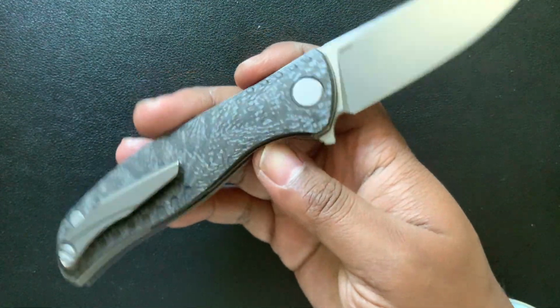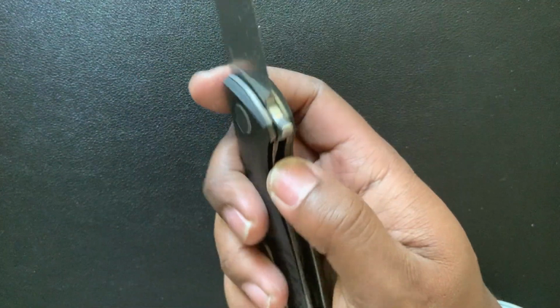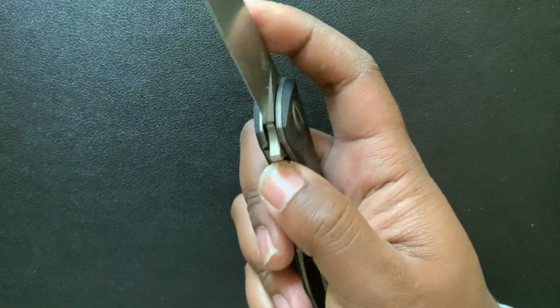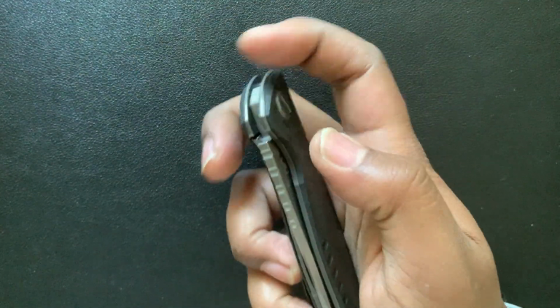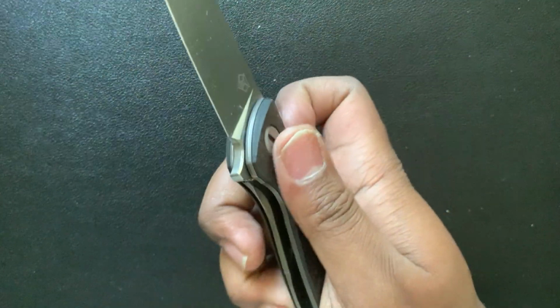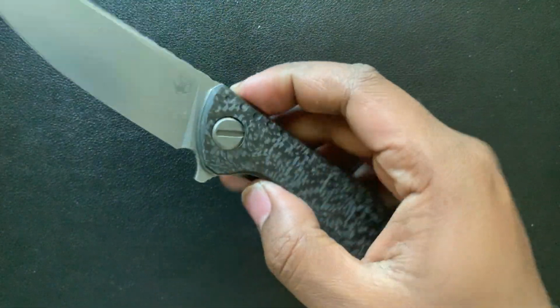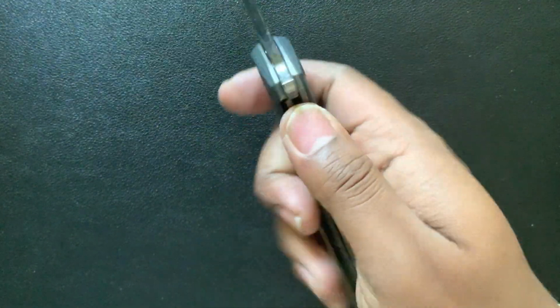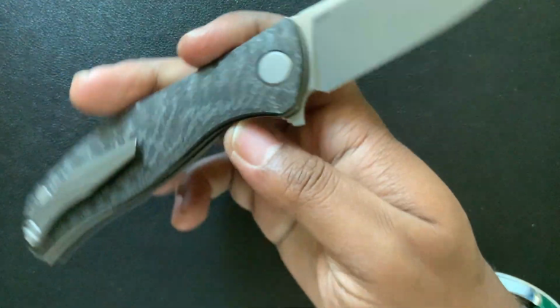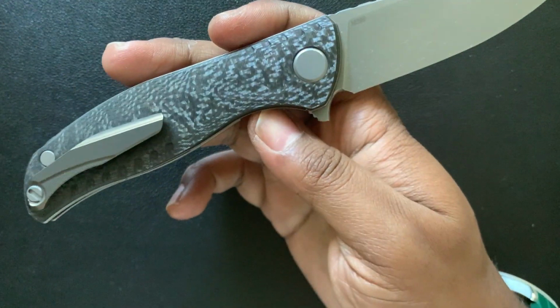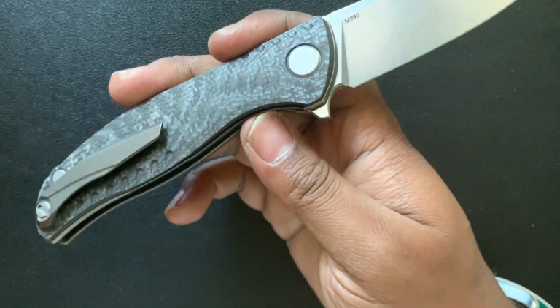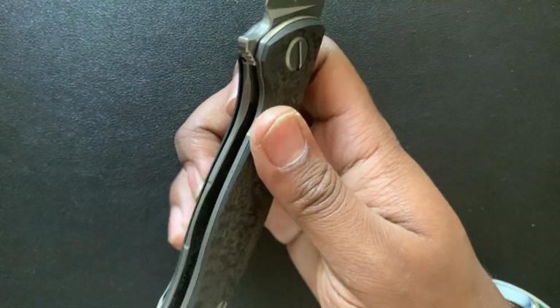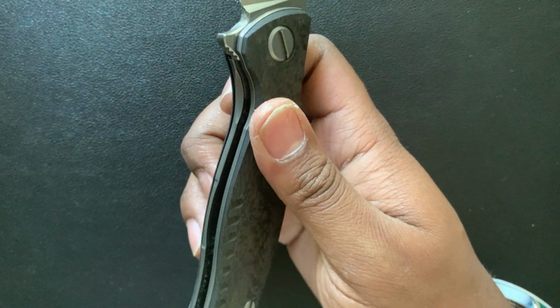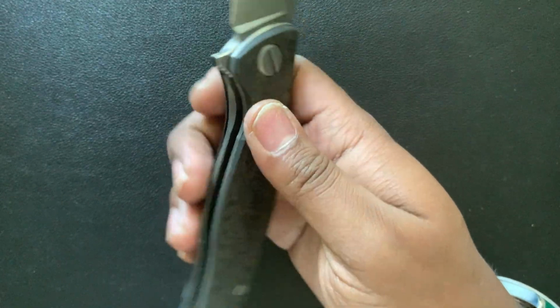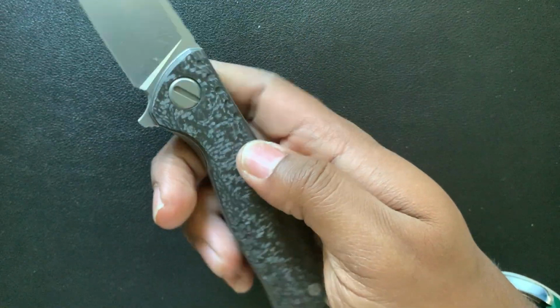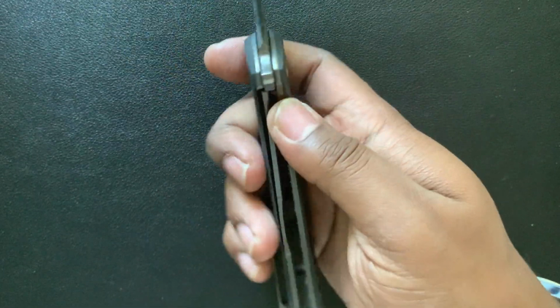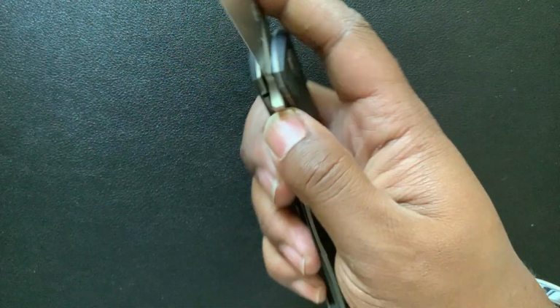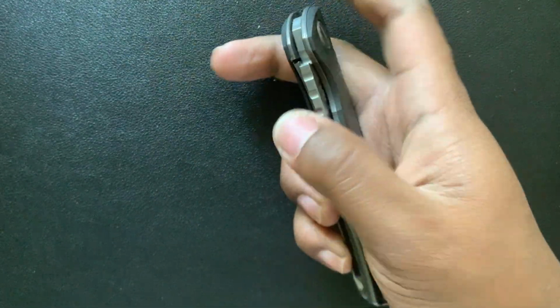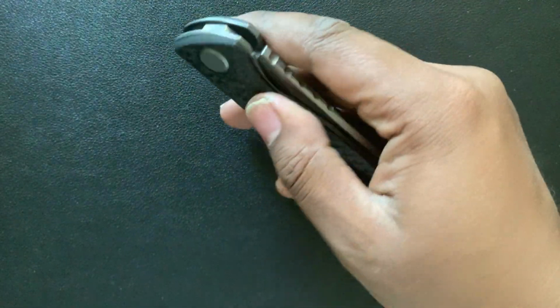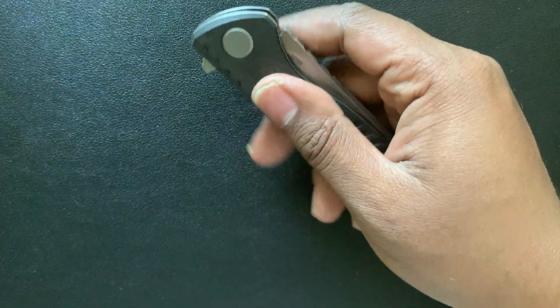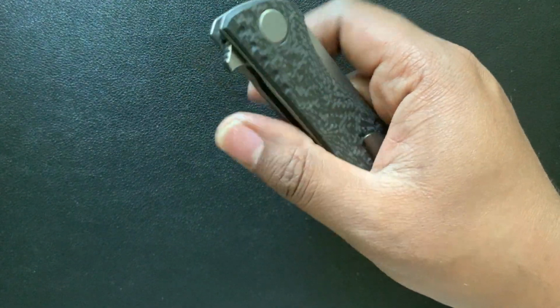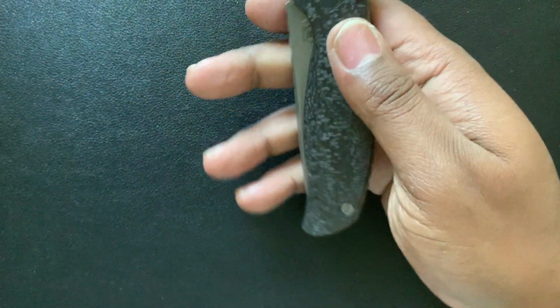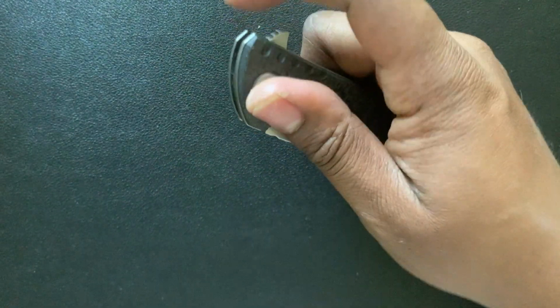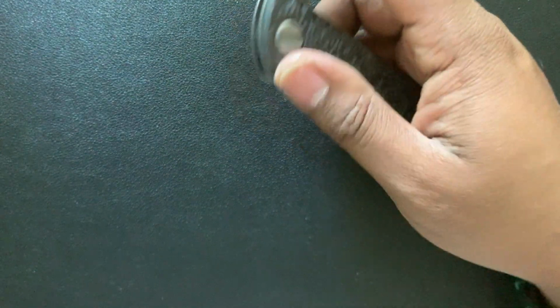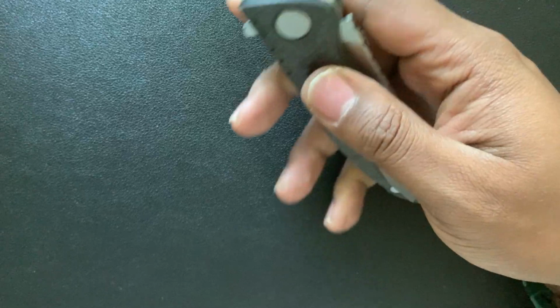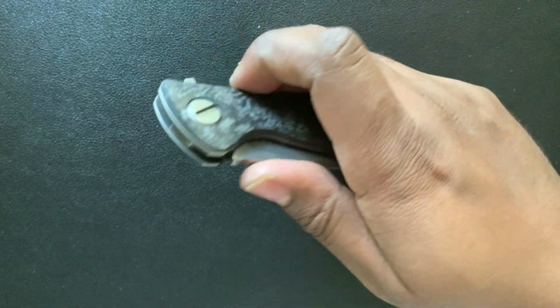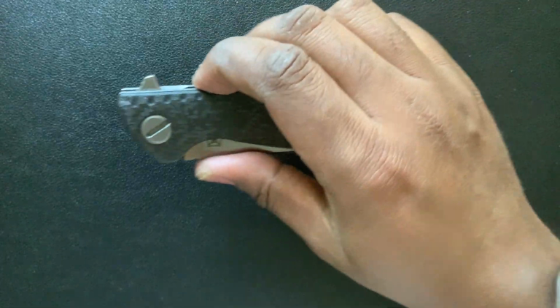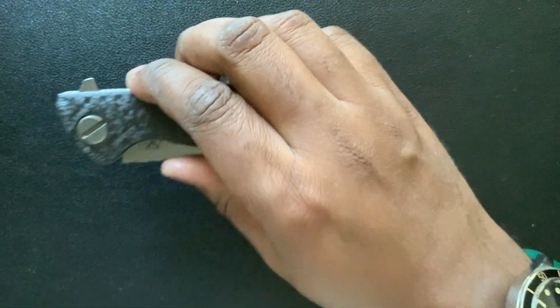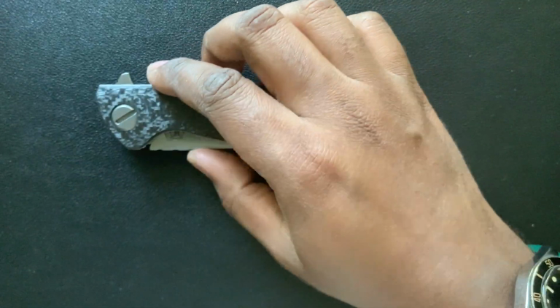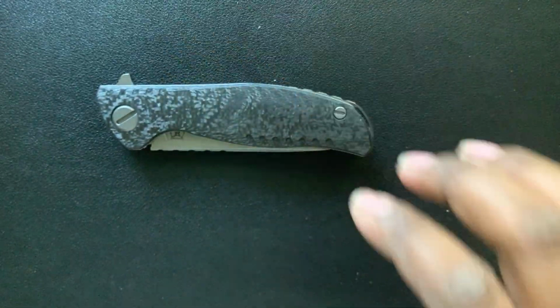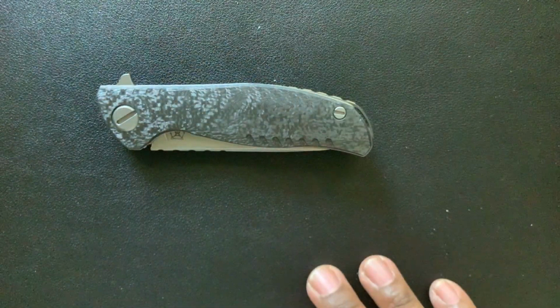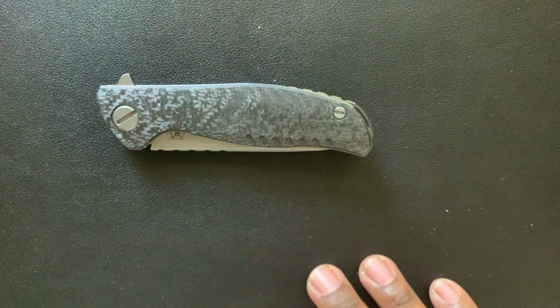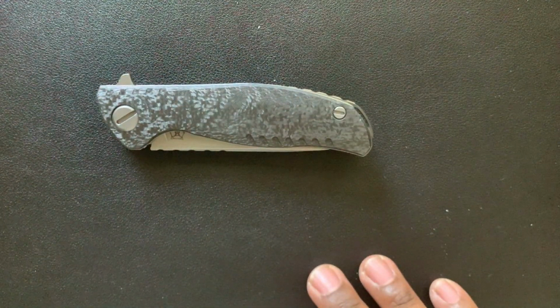And it's not a frame lock — it's a liner lock, so no worries about anything at all. This is something that's going to probably outlive me in terms of just being a fantastic, useful piece of the world.